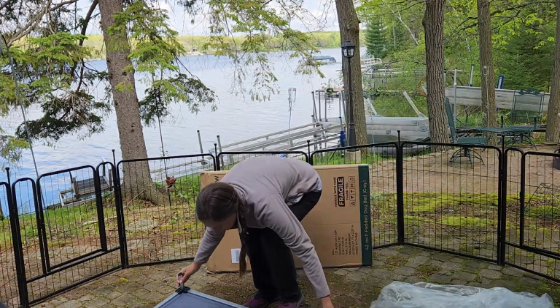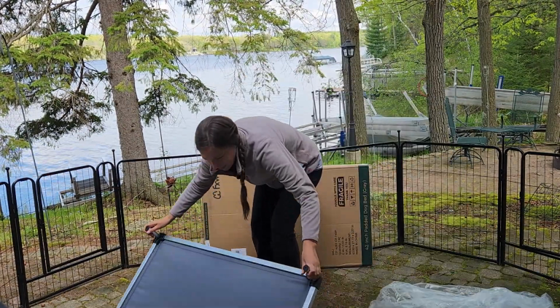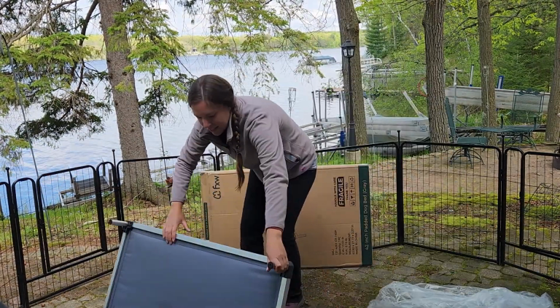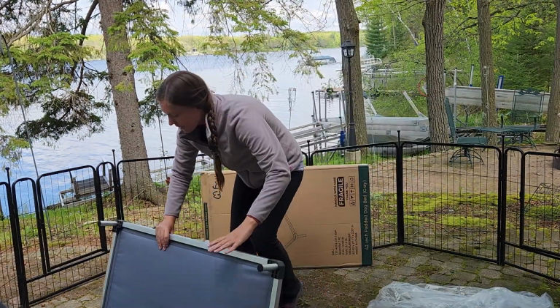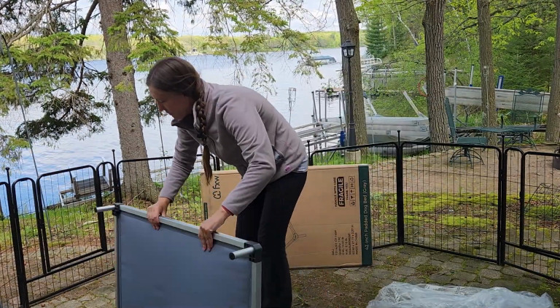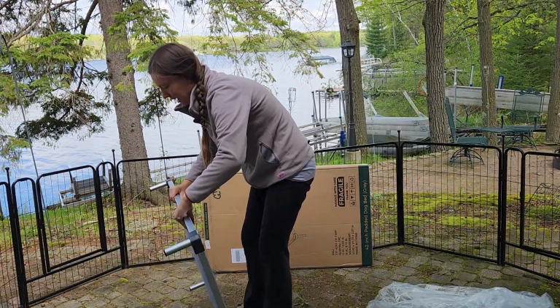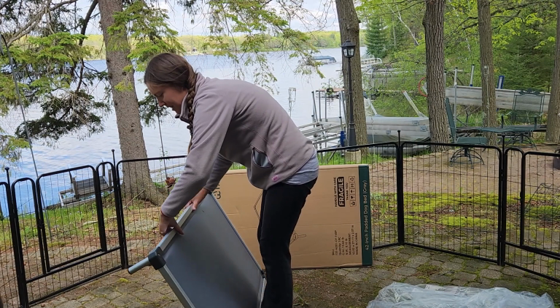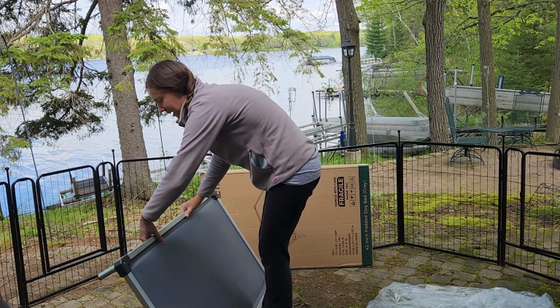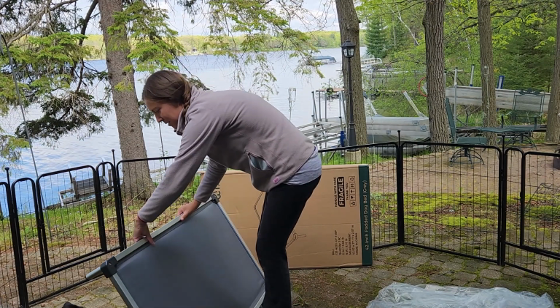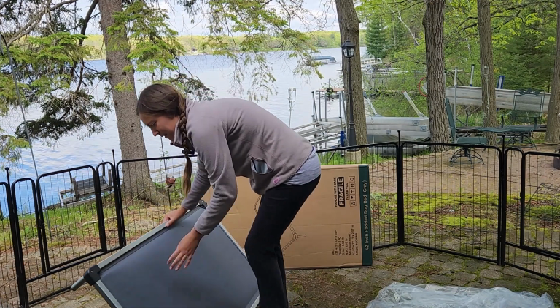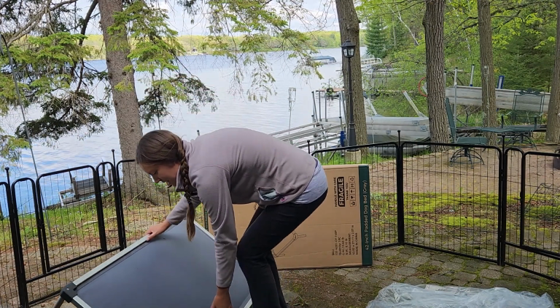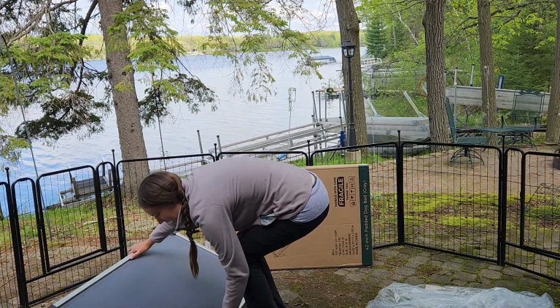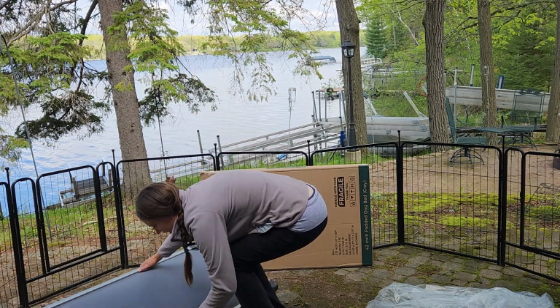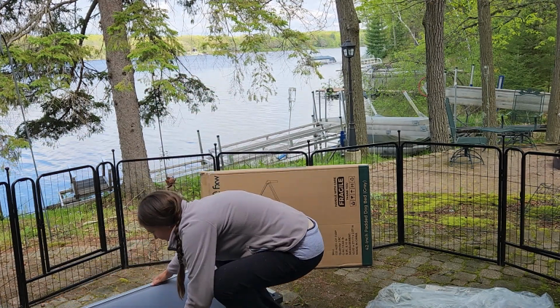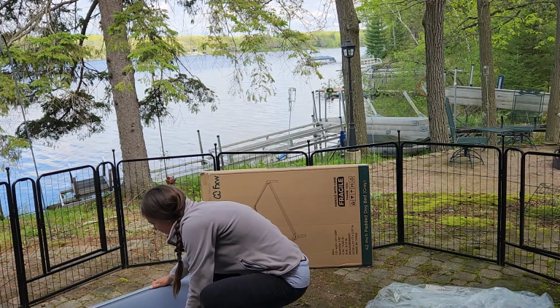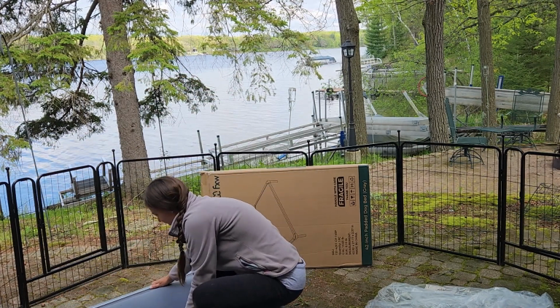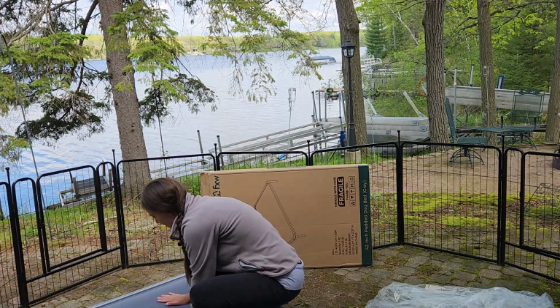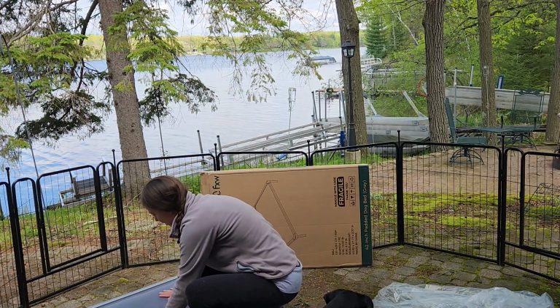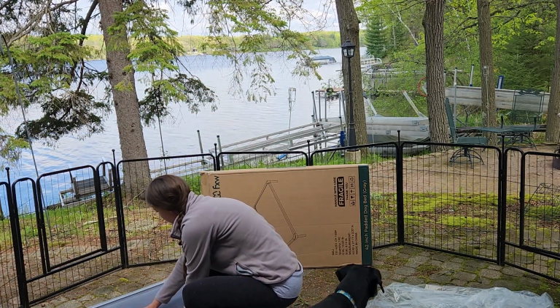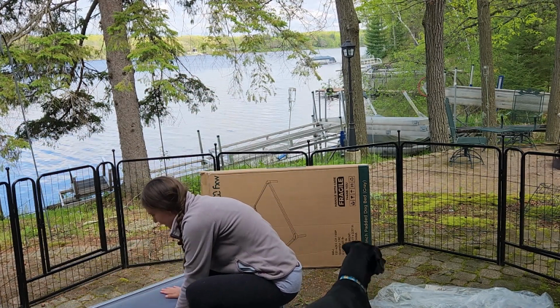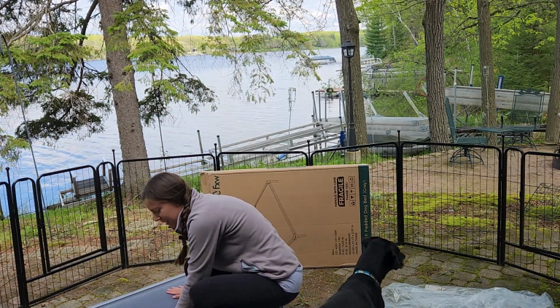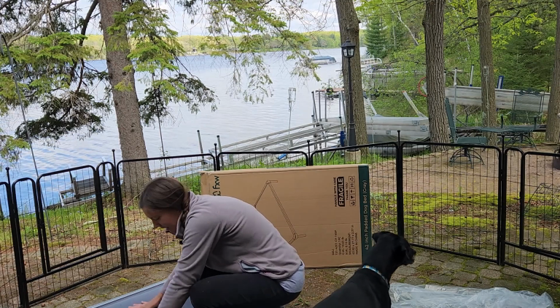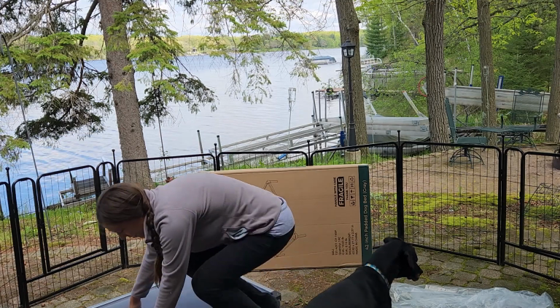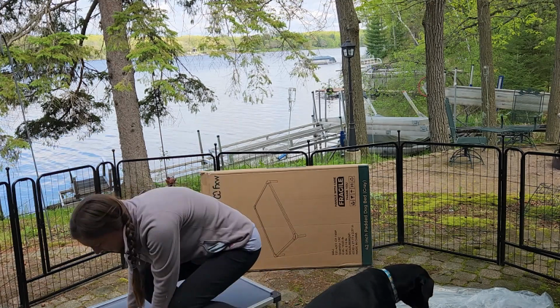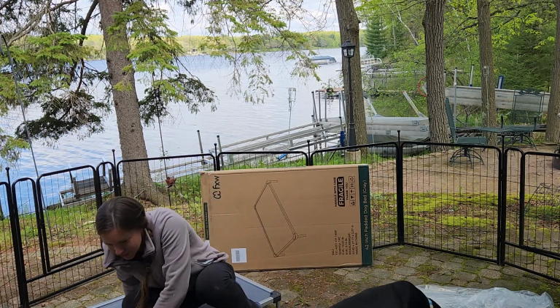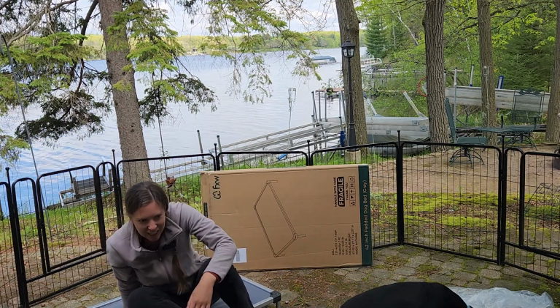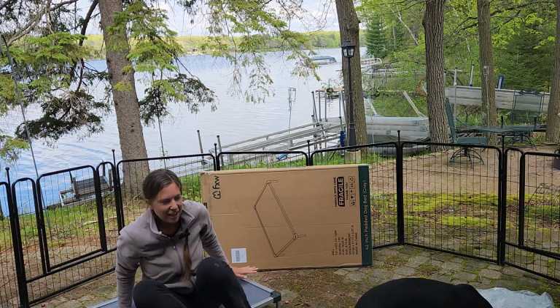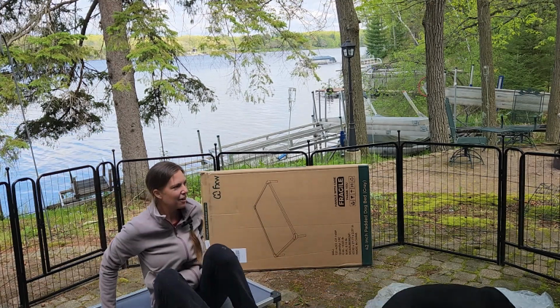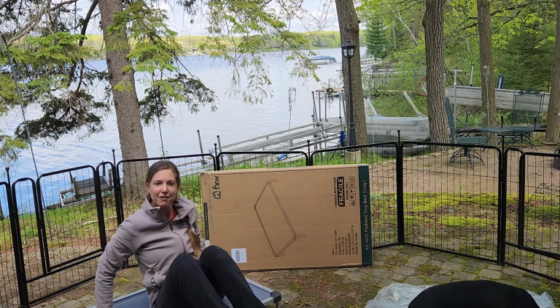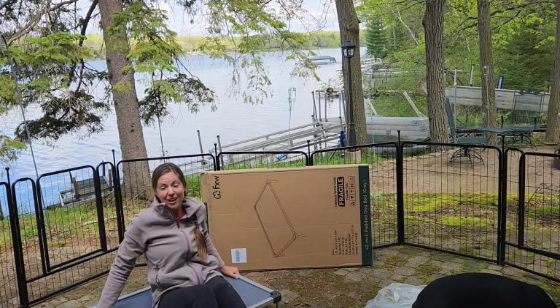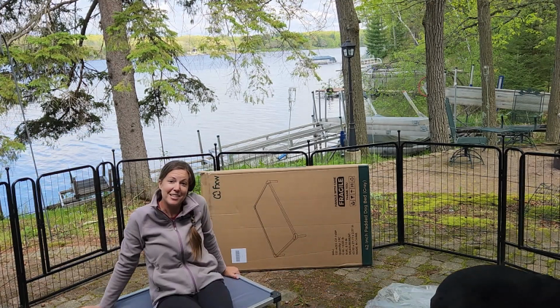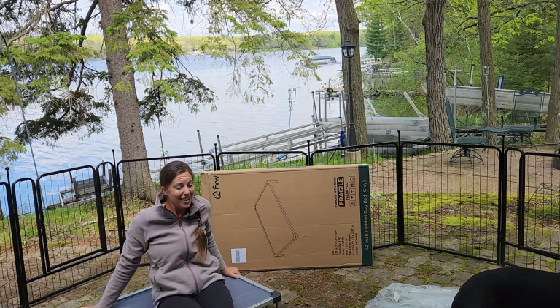Got four legs. Let's see how stable it feels. Yeah, not much slipping. Feels squishy. I'd sit on it.